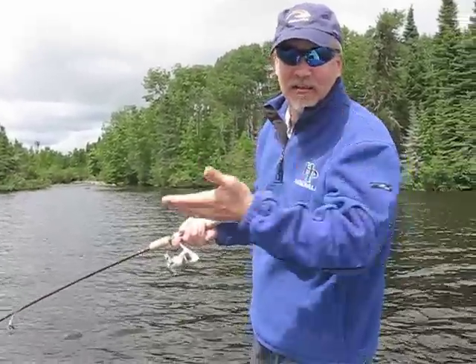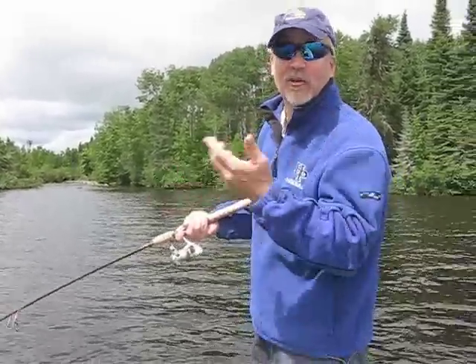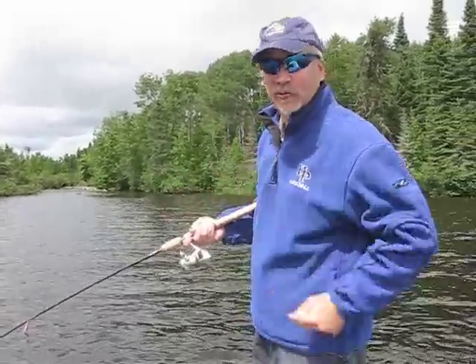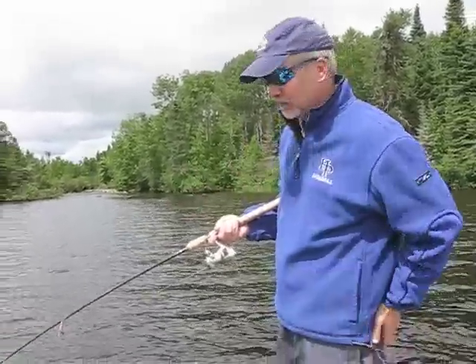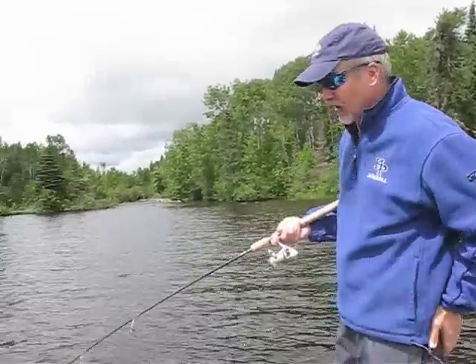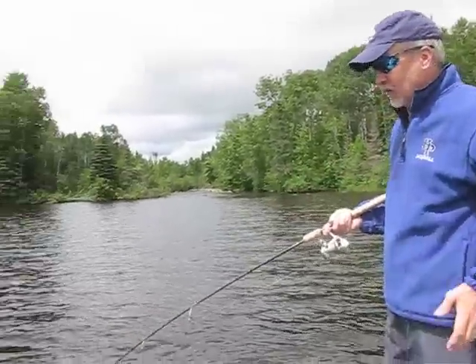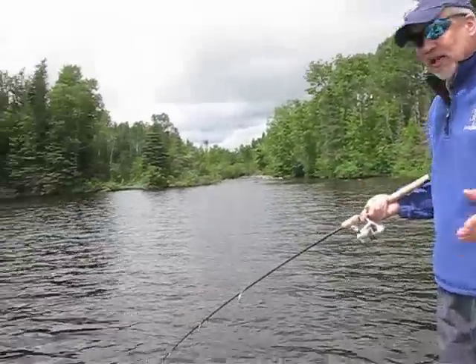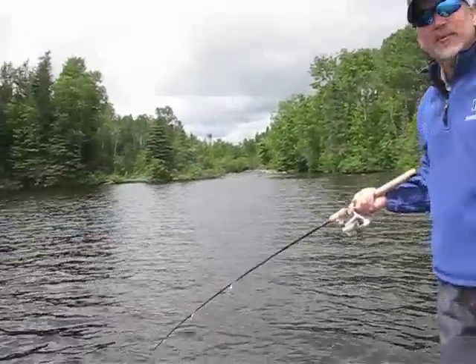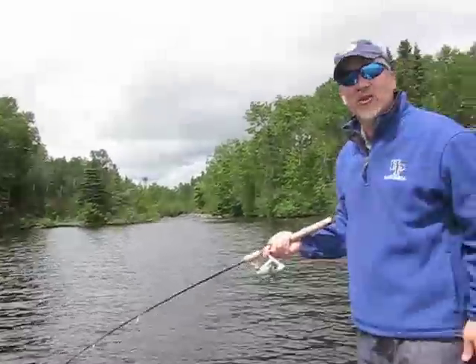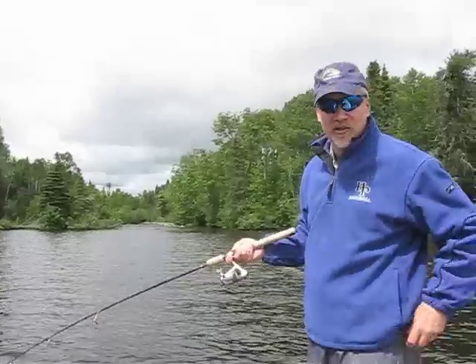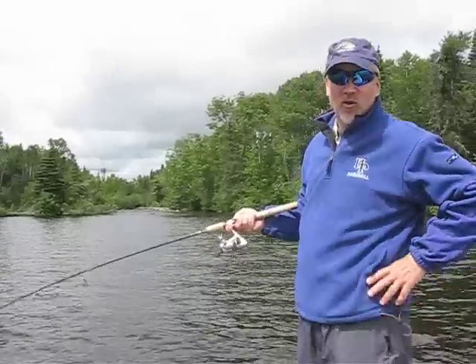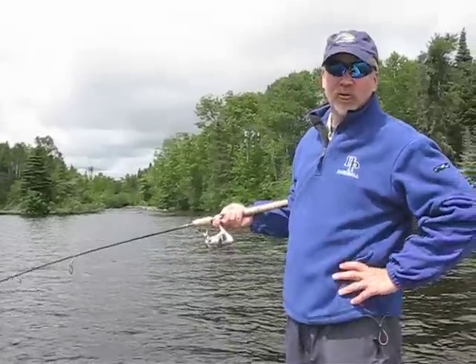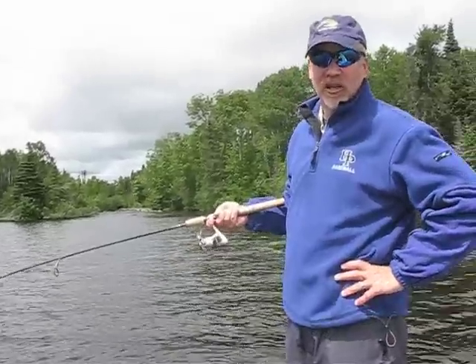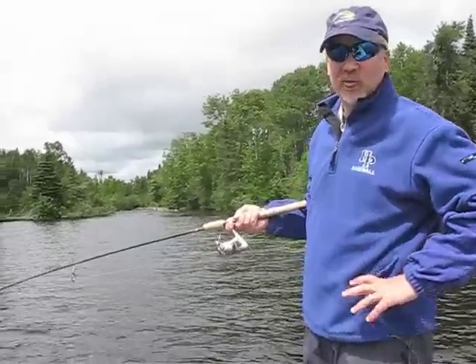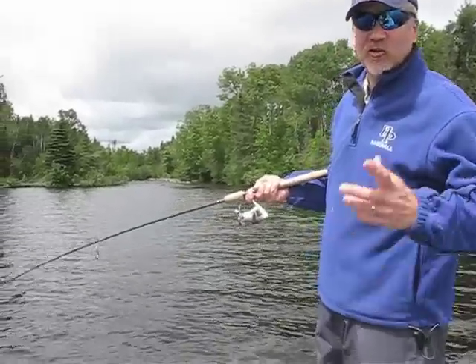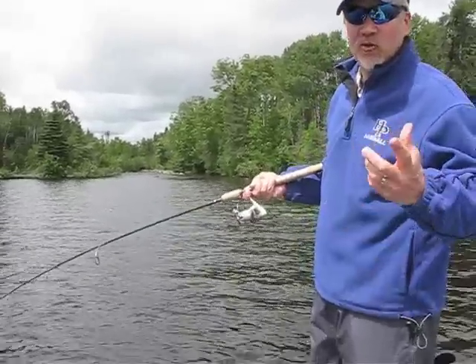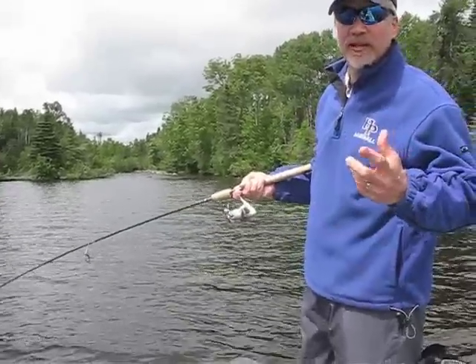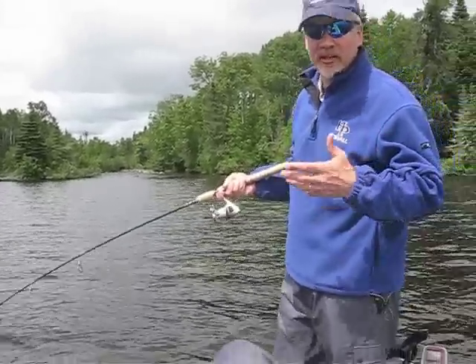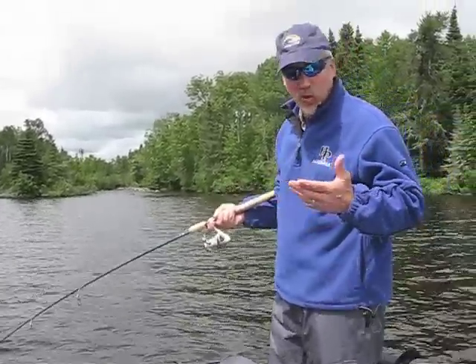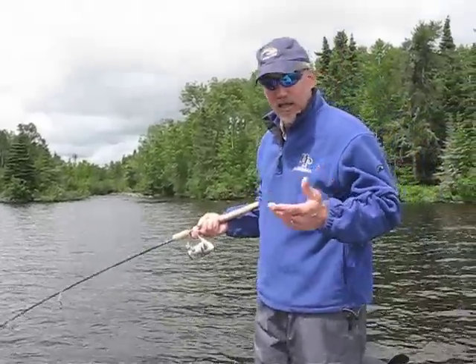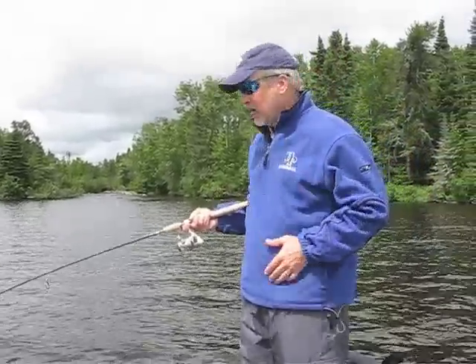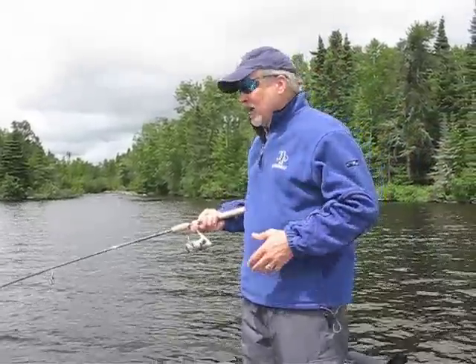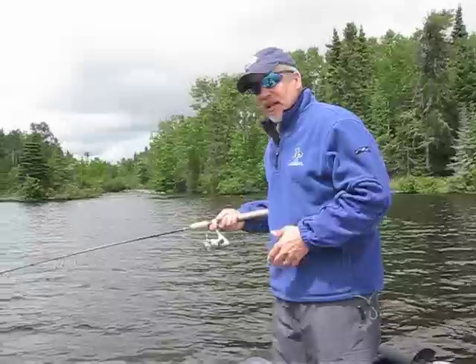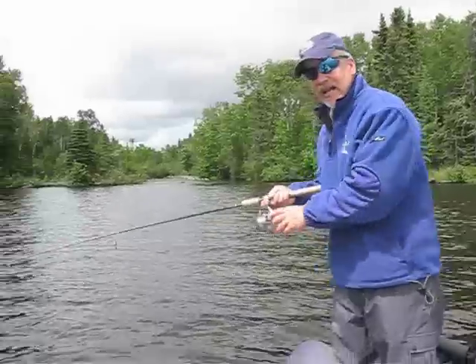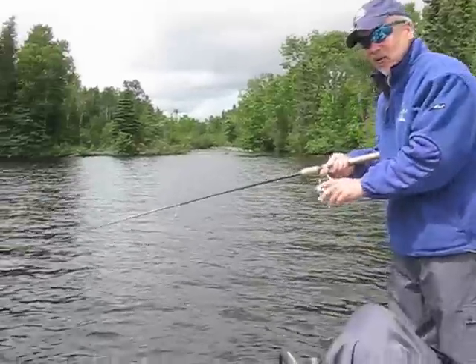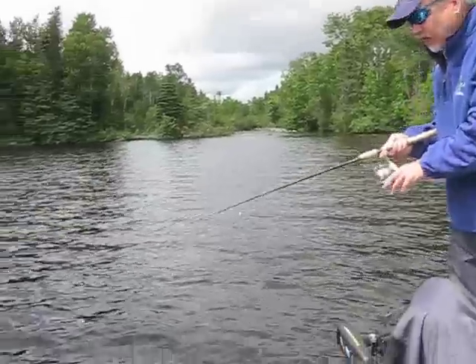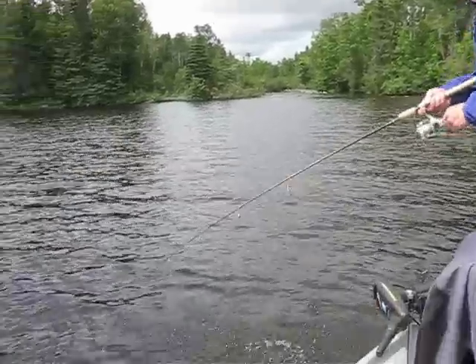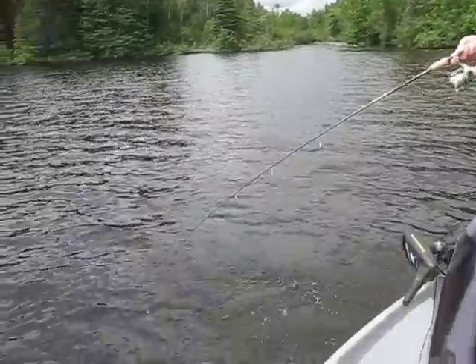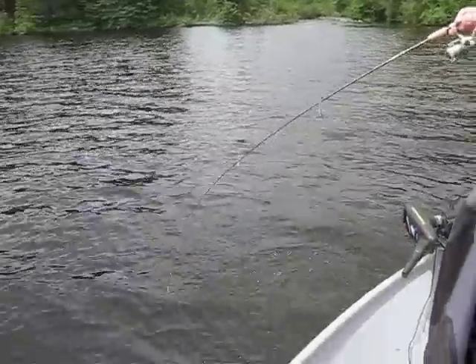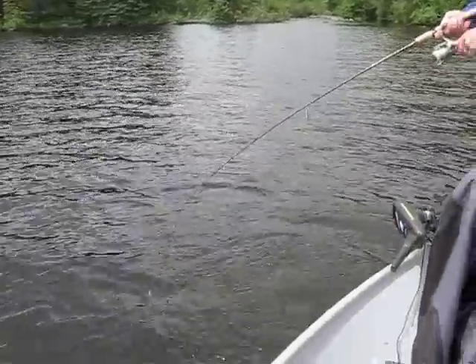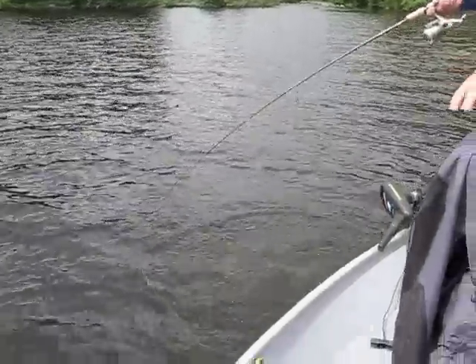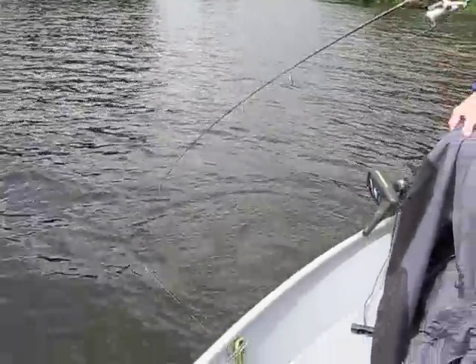Let me talk about the fishing. Multi-species here at Stormer Wilderness Lodge — we got your northern pike, you got your walleye. Today we're fishing for smallmouth bass.